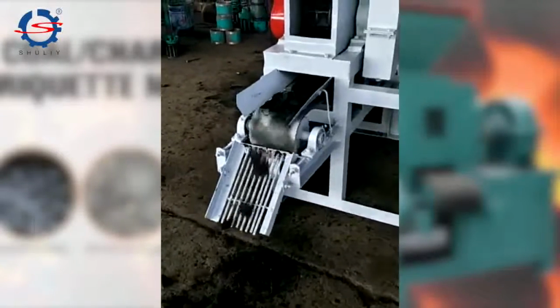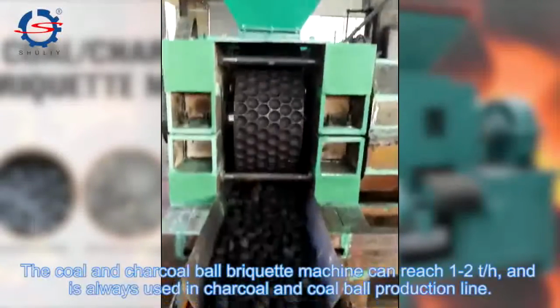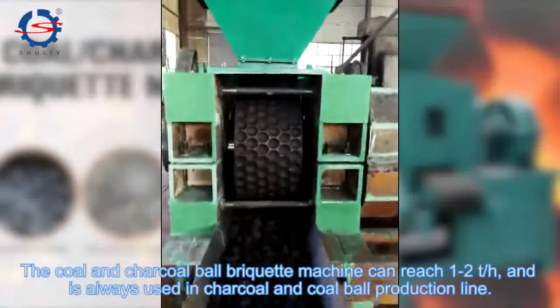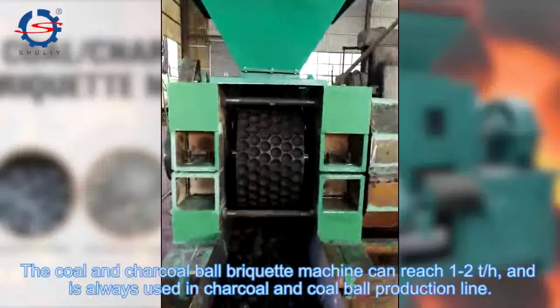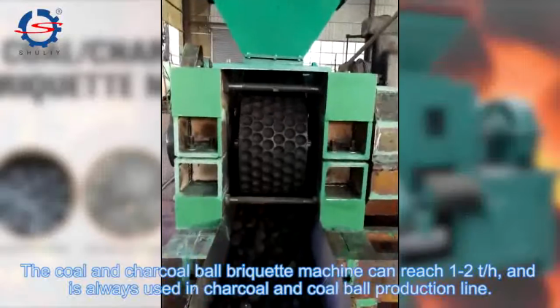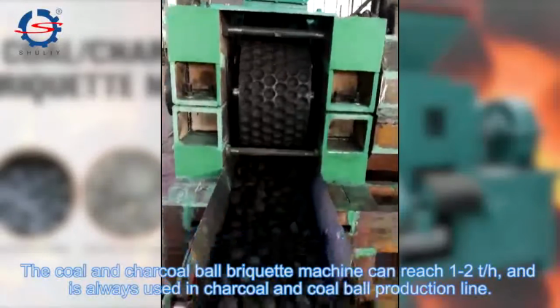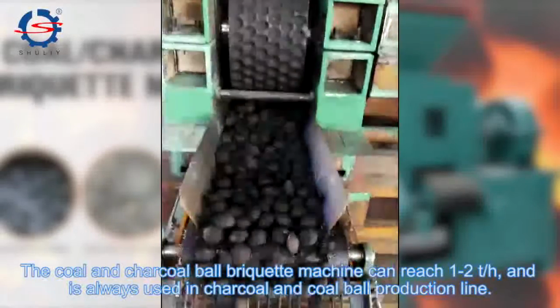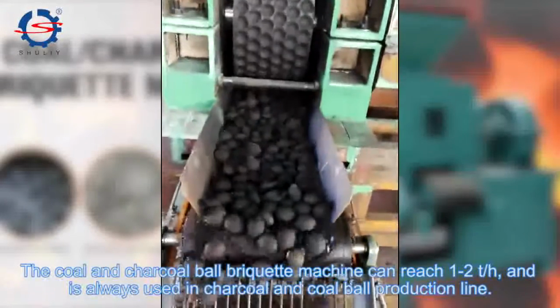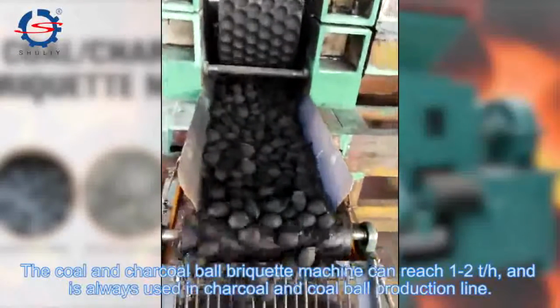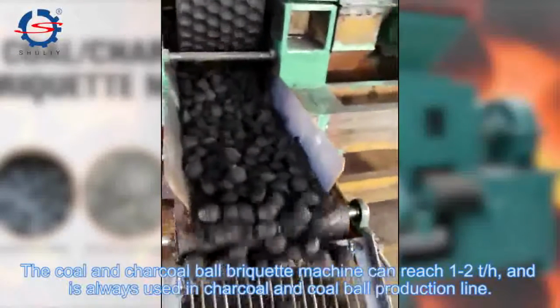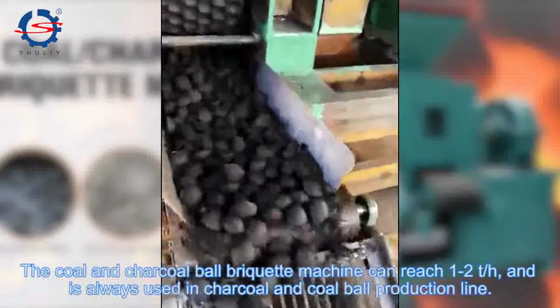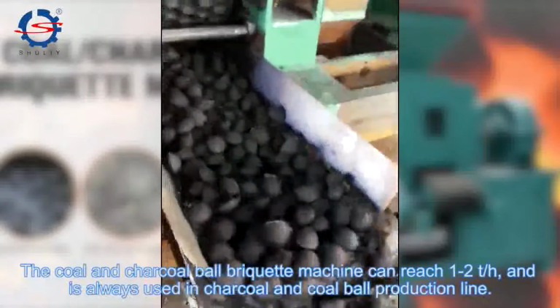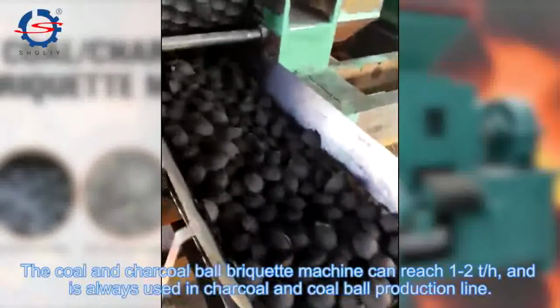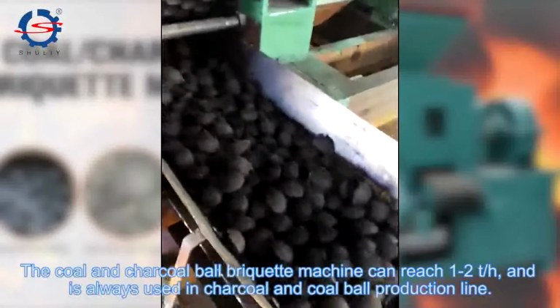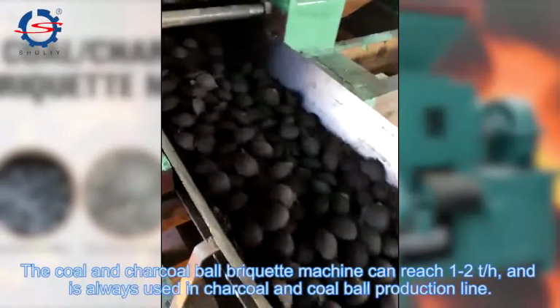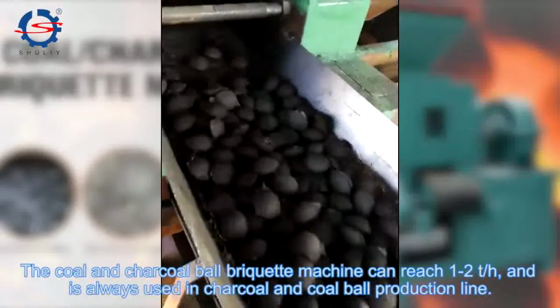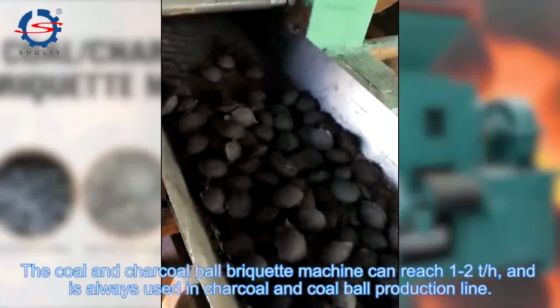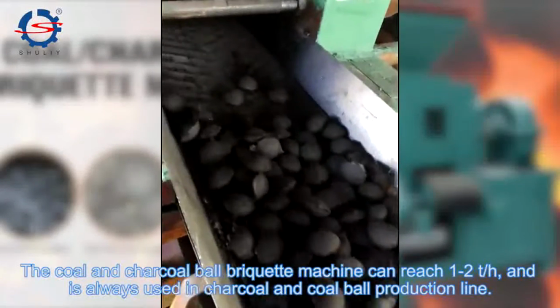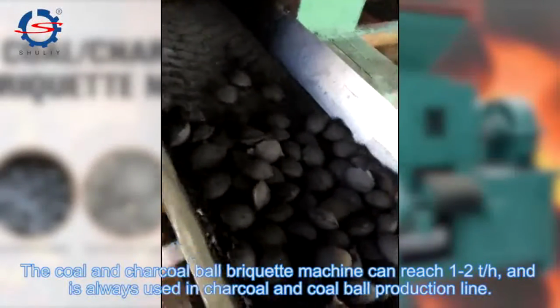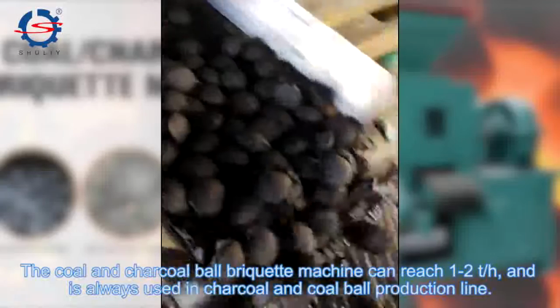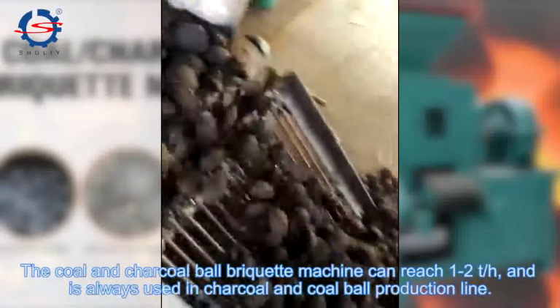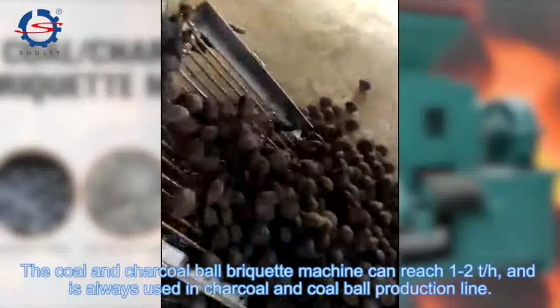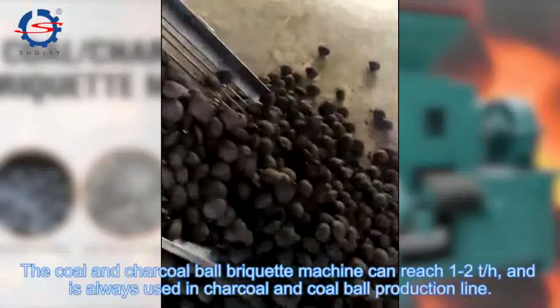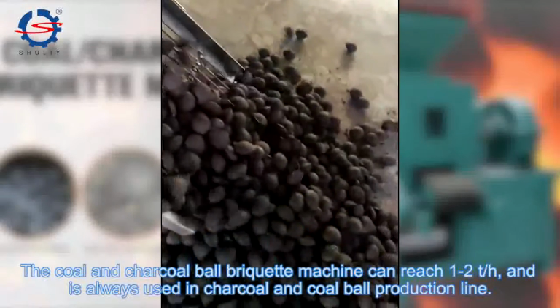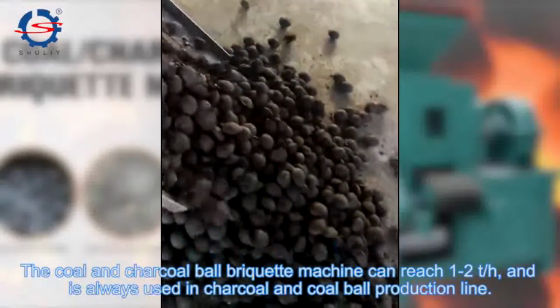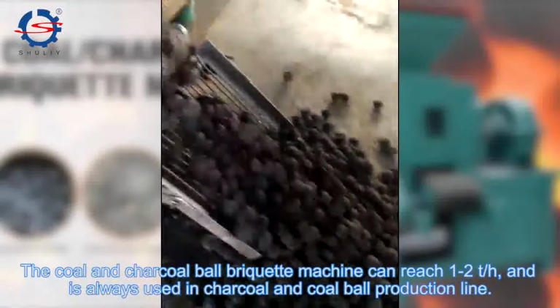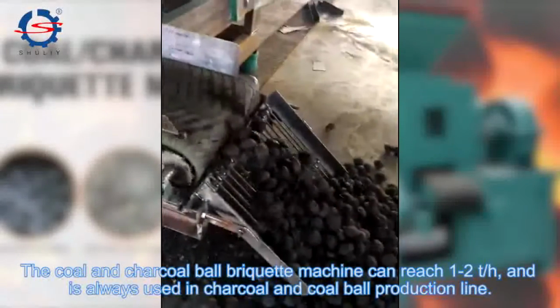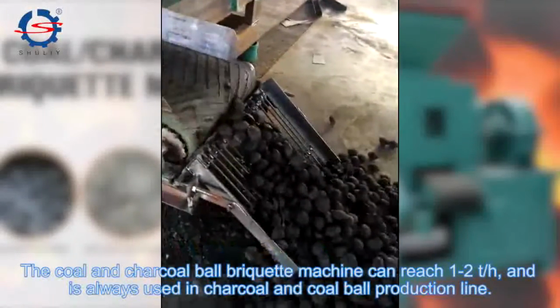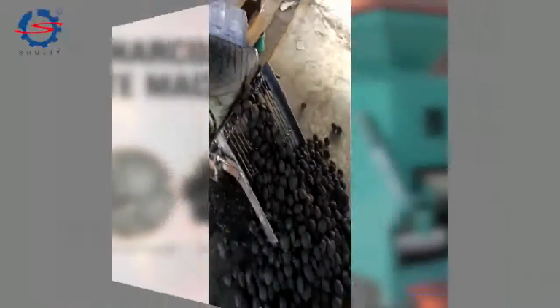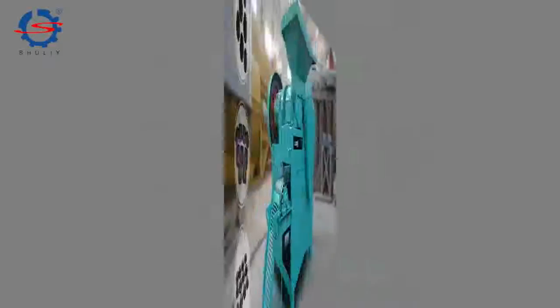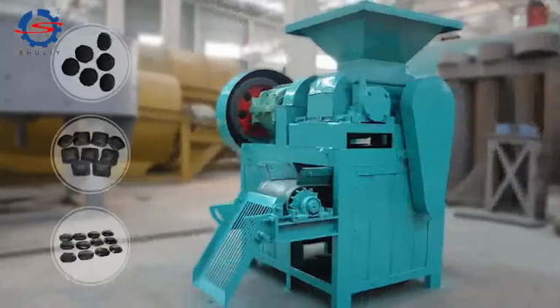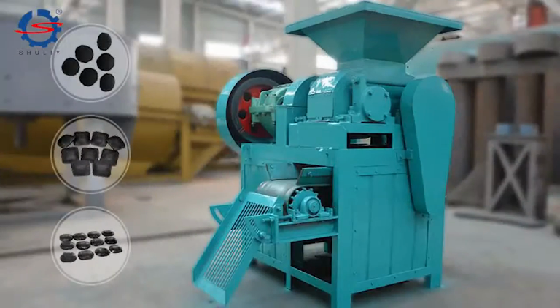The coal and charcoal ball press machine can run 1-2 hours continuously and is always used in the charcoal and coal ball production line.